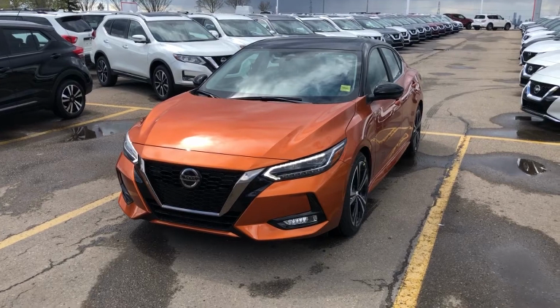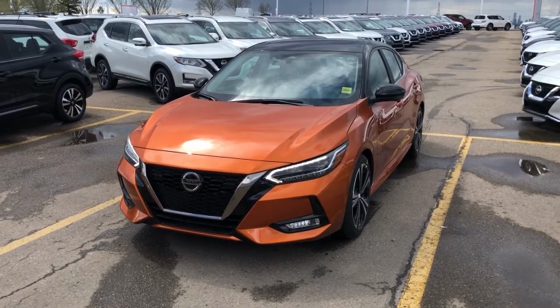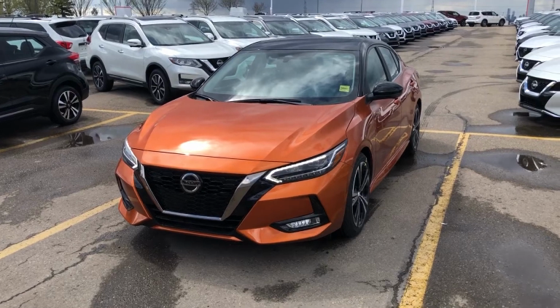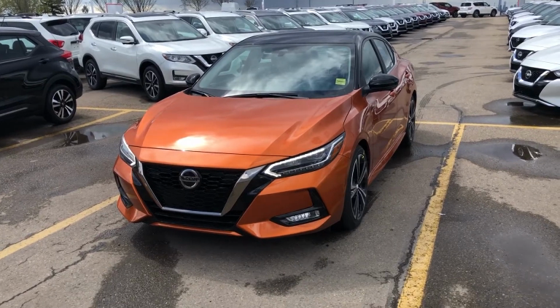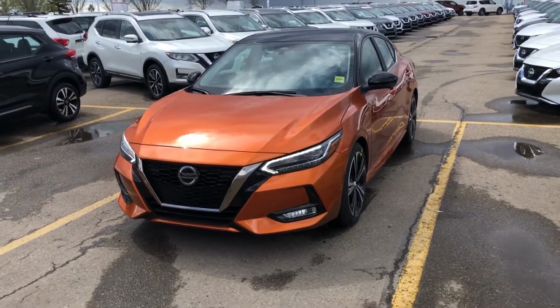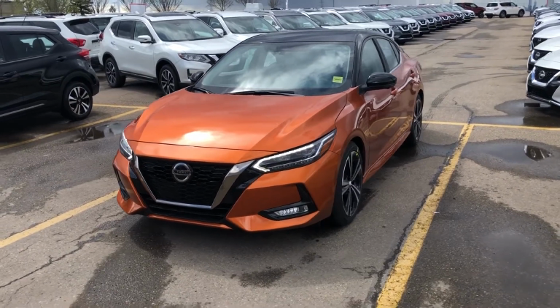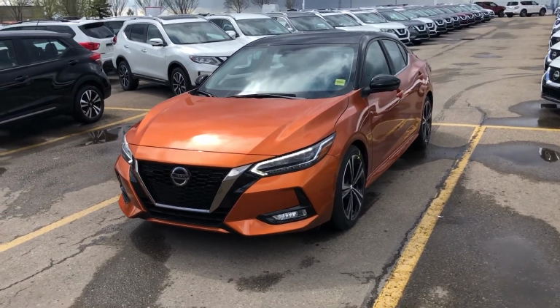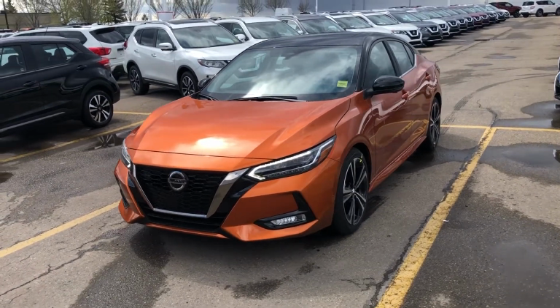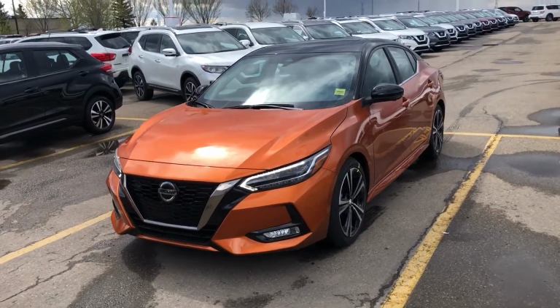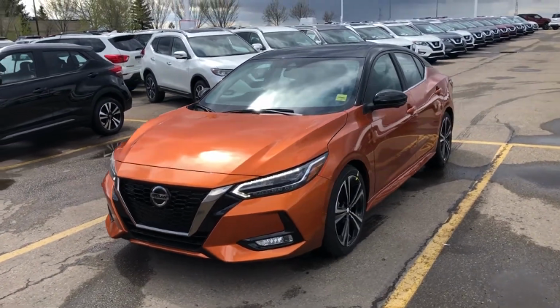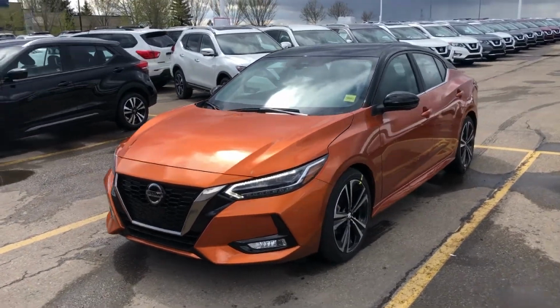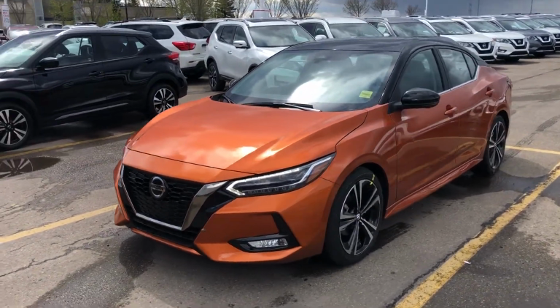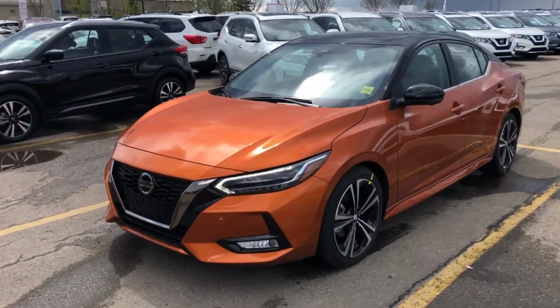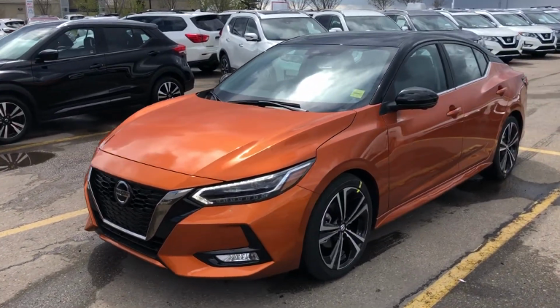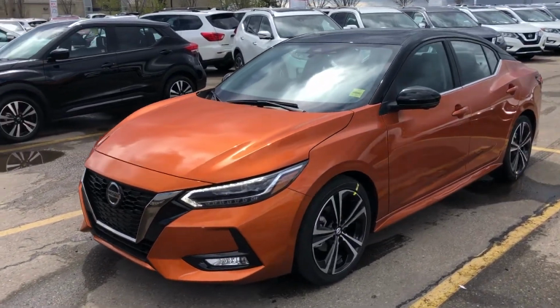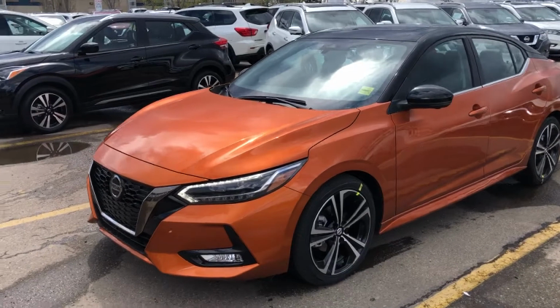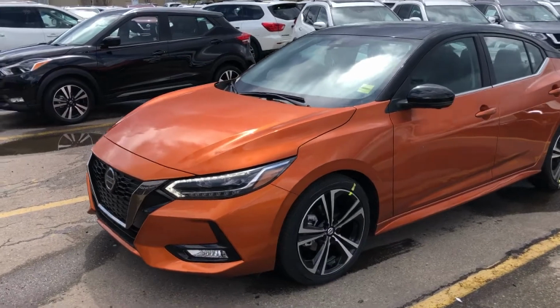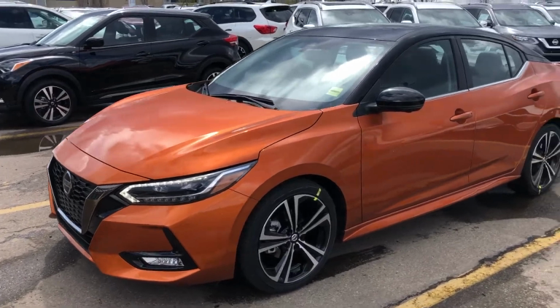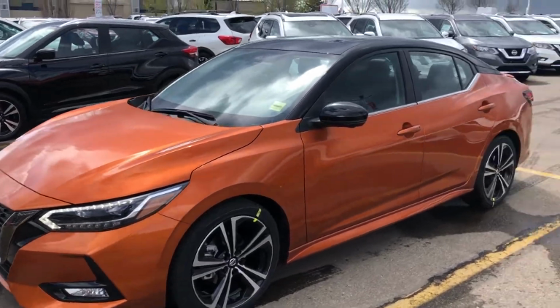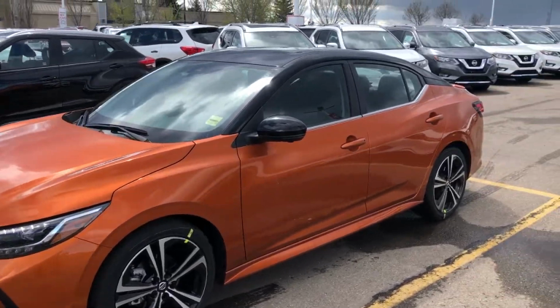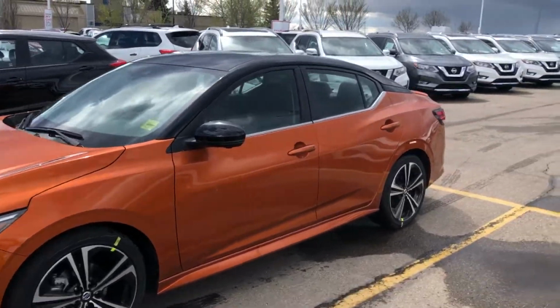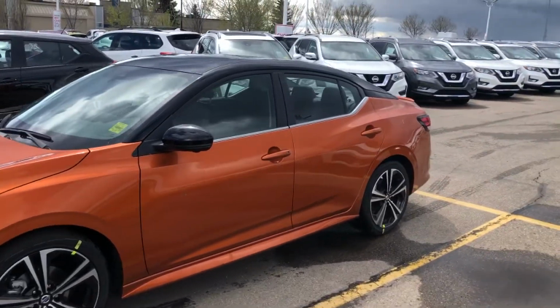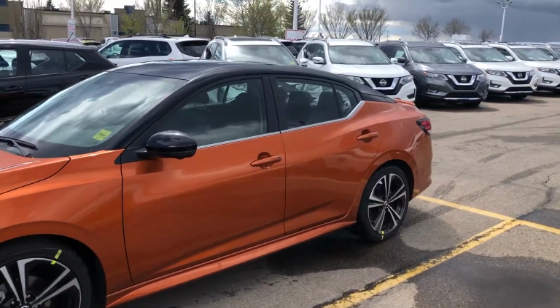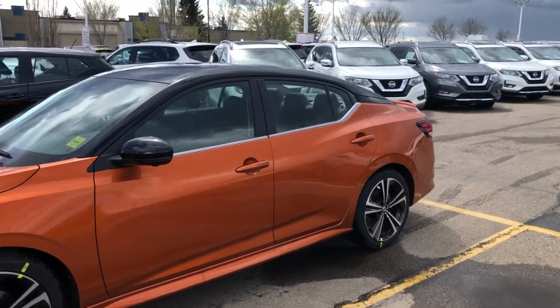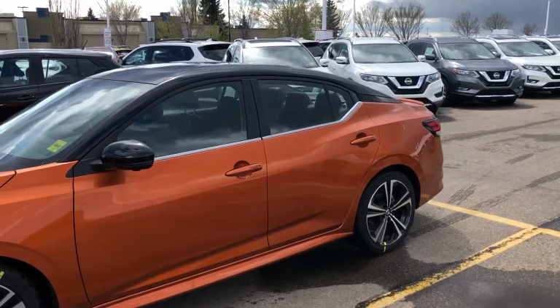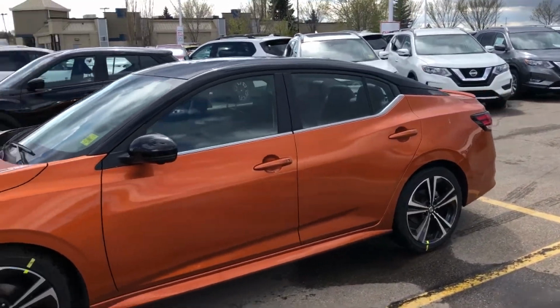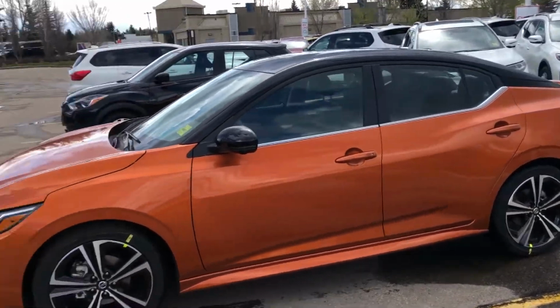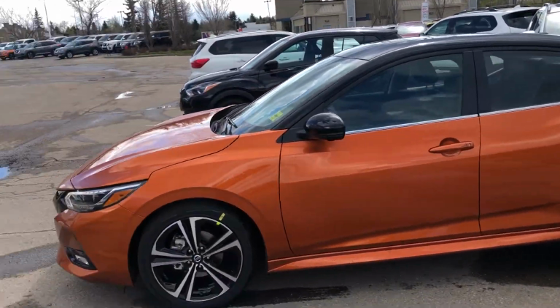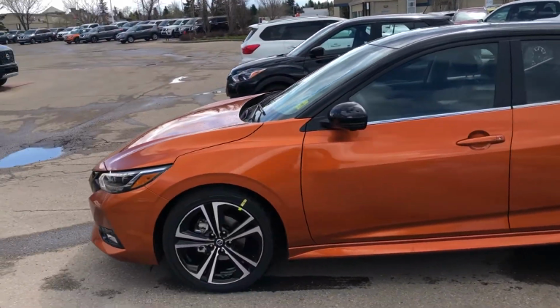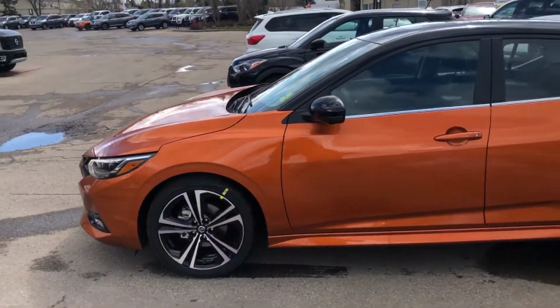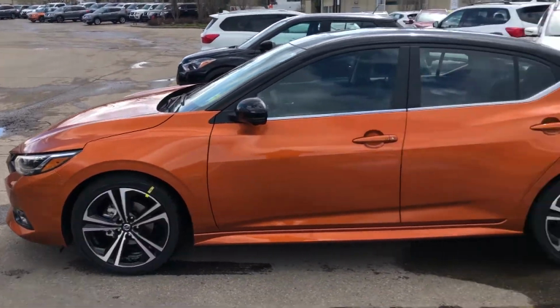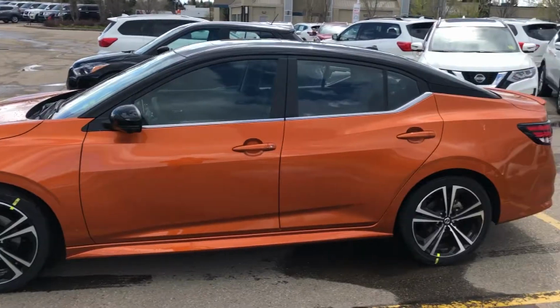Hey Ron, it's Cooper at Sheridan Nissan. In front of me here I got this brand new 2020 Sentra SR Premium that you're interested in — the orange with the black roof. Super nice looking vehicle.